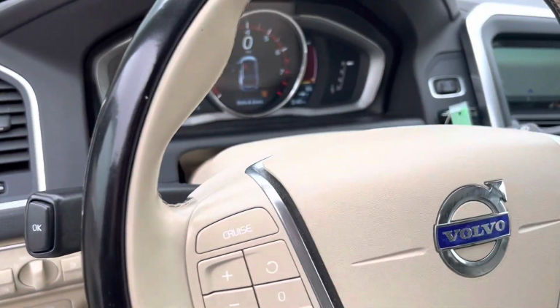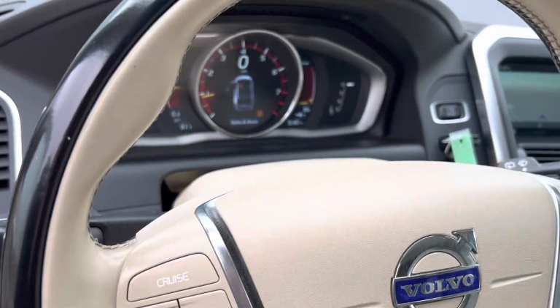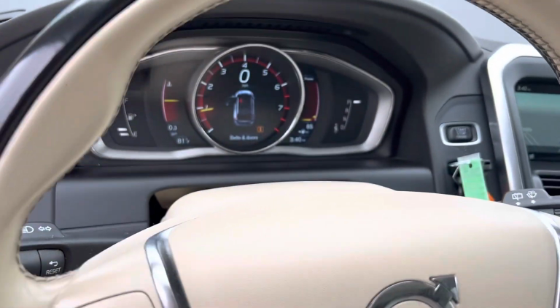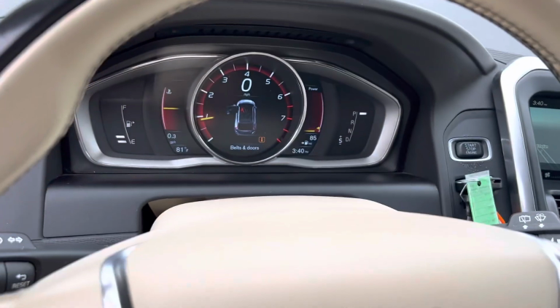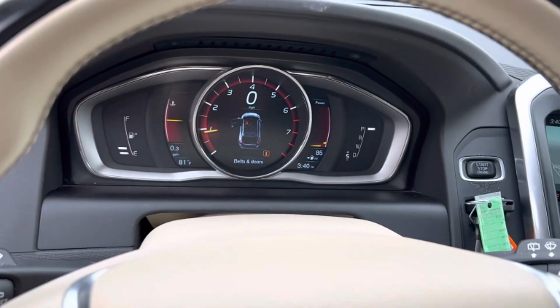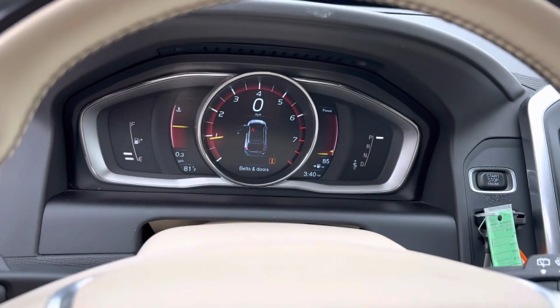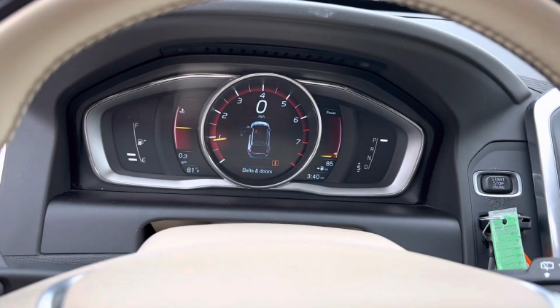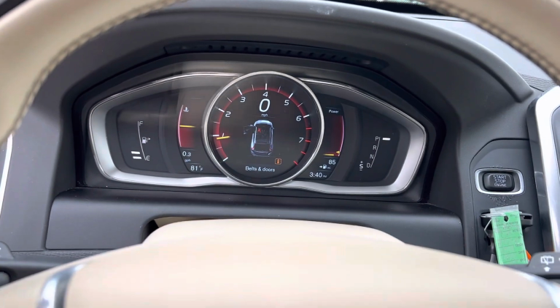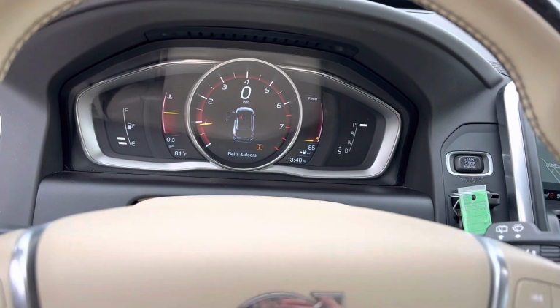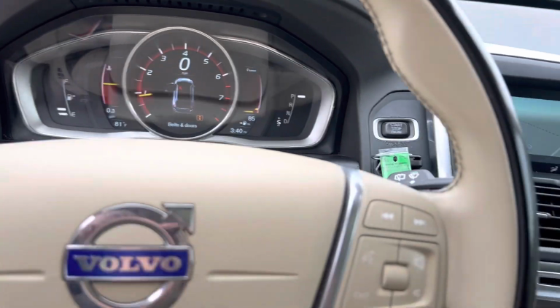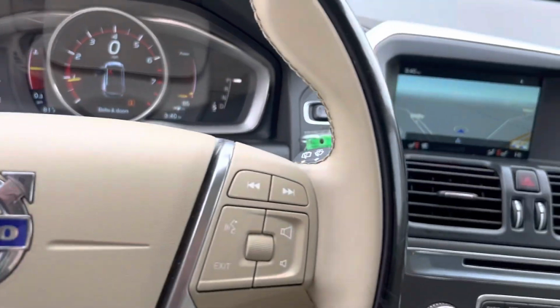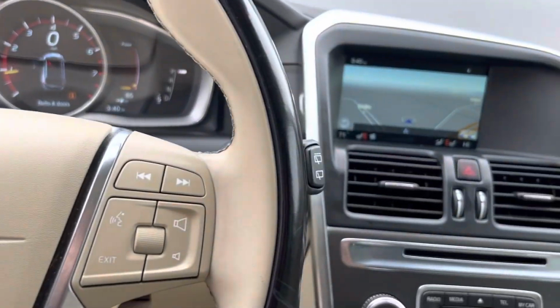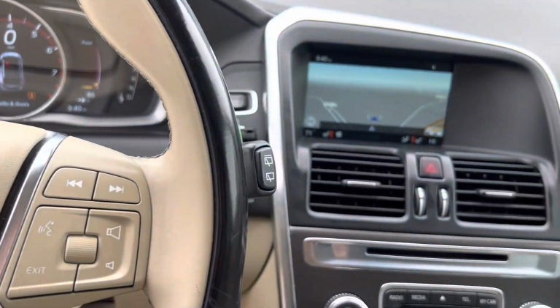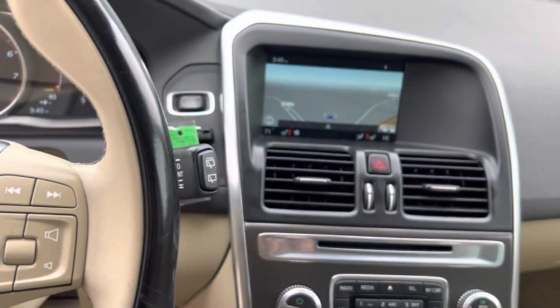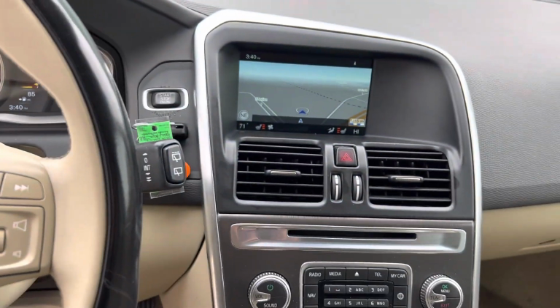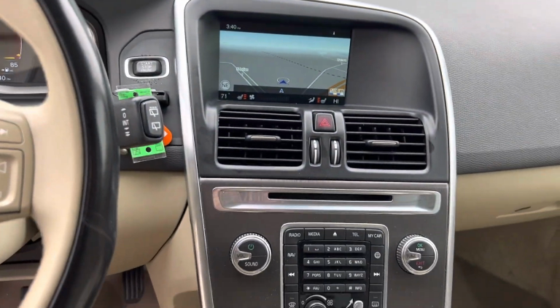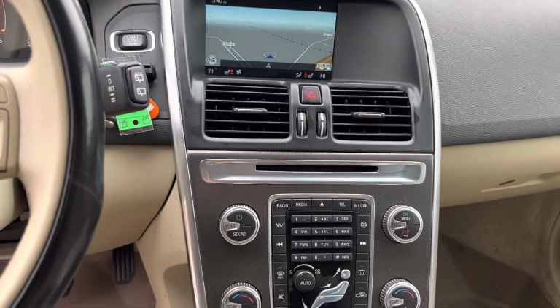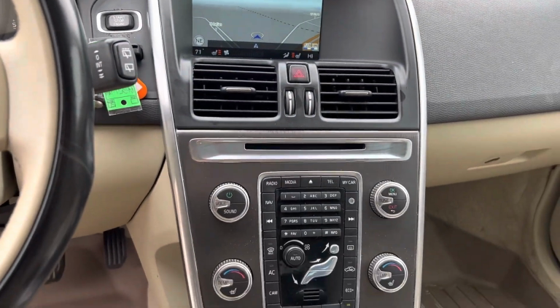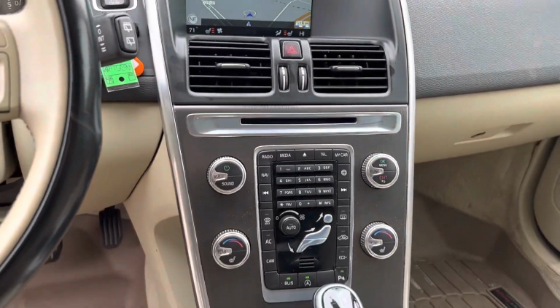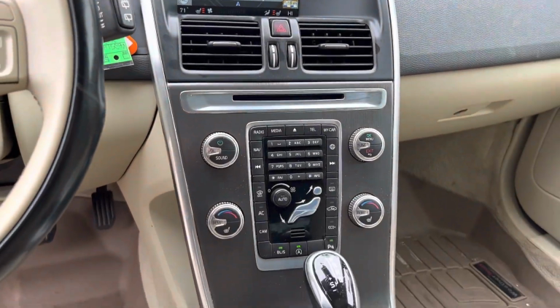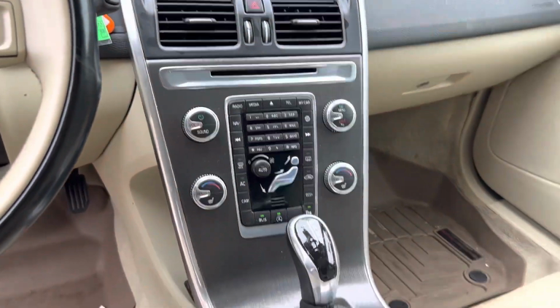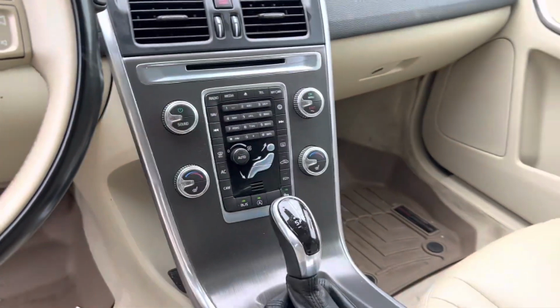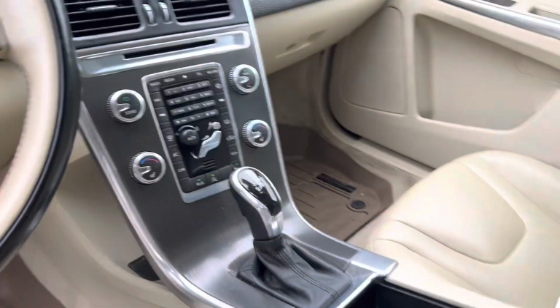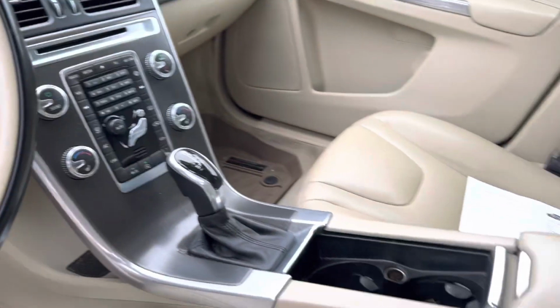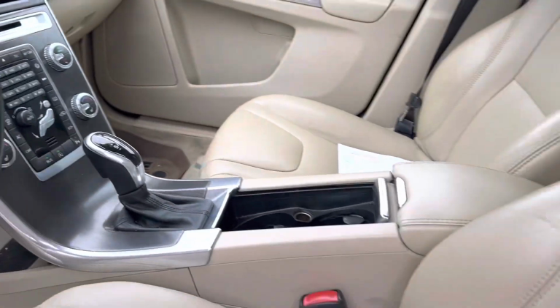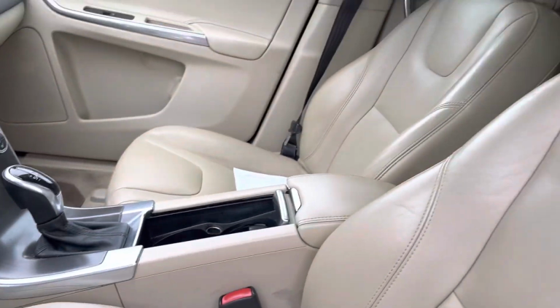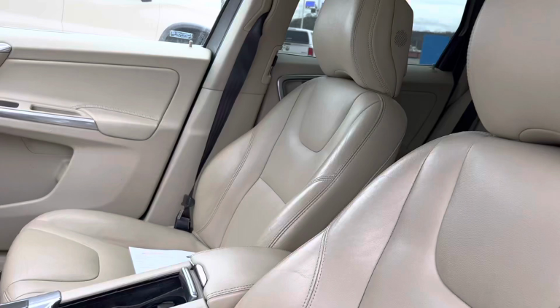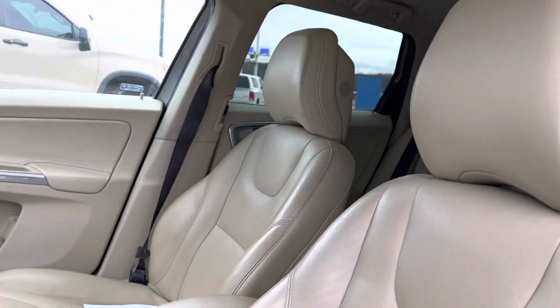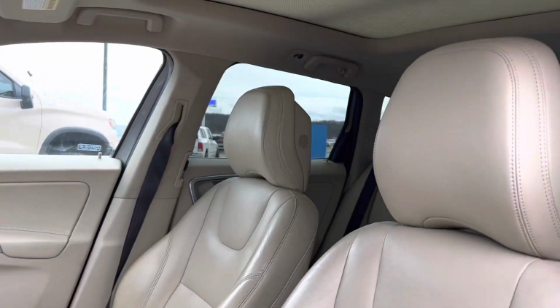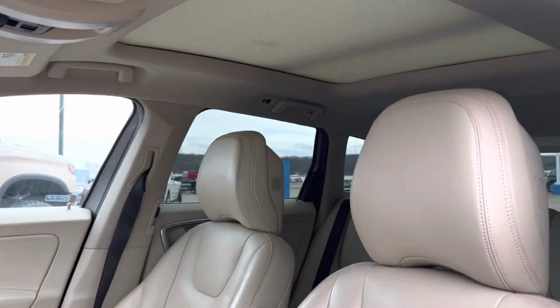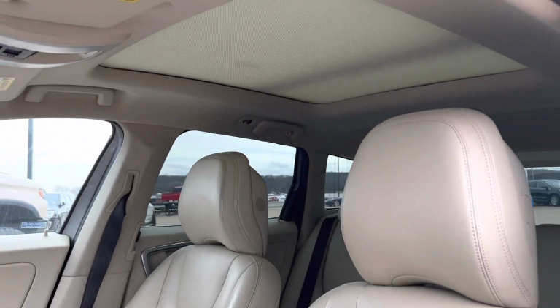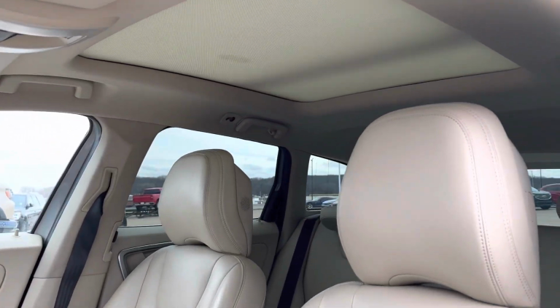Up here you got your digital dash. You also have heated seats, dual climate control. And then up there you got your sunroof.